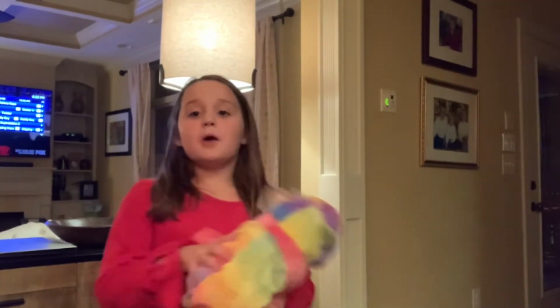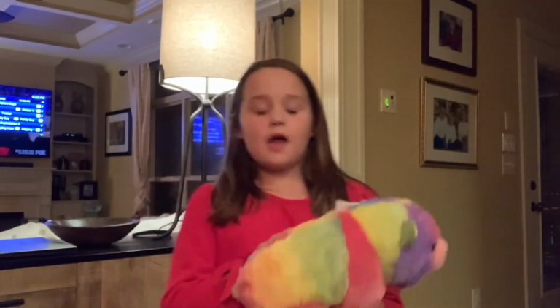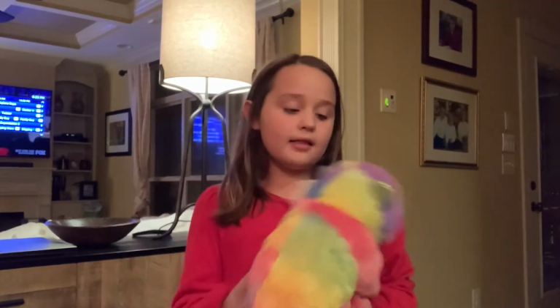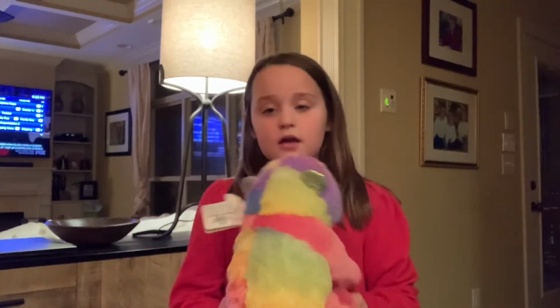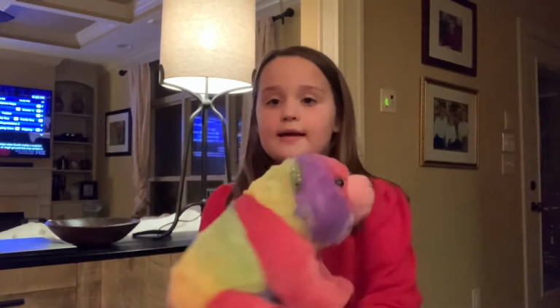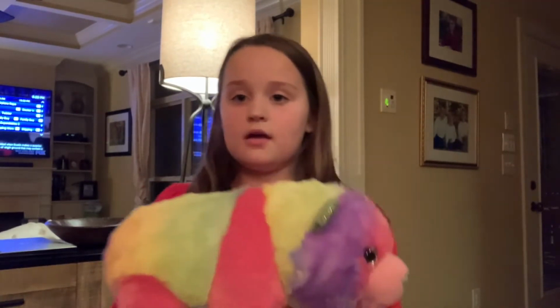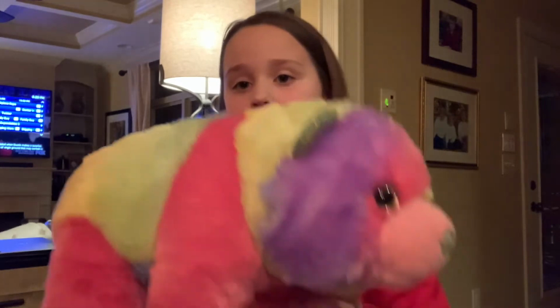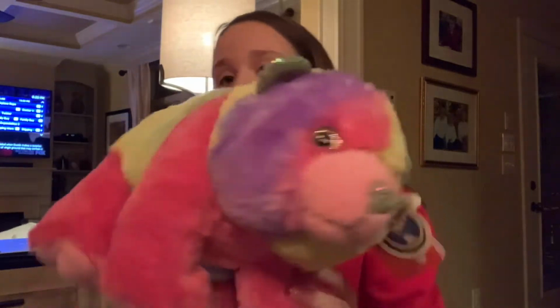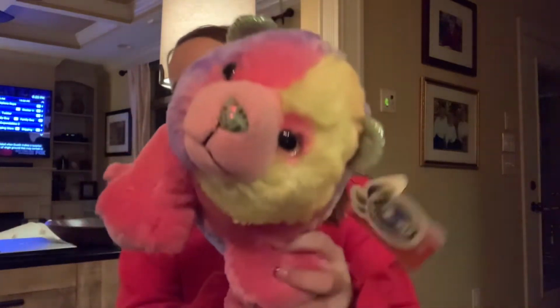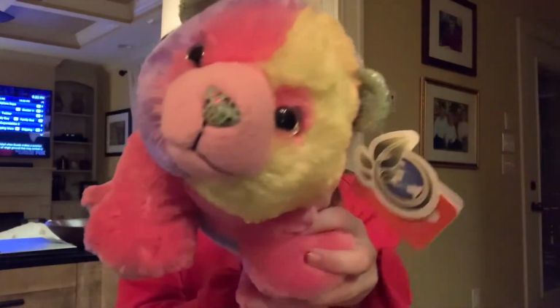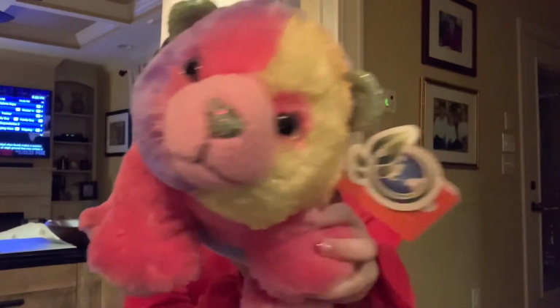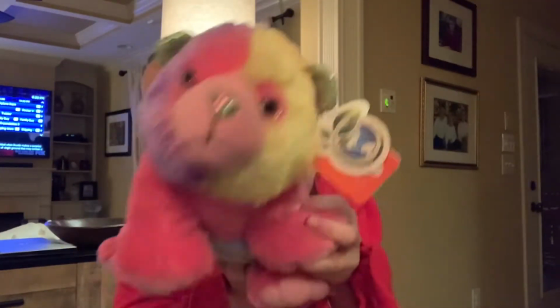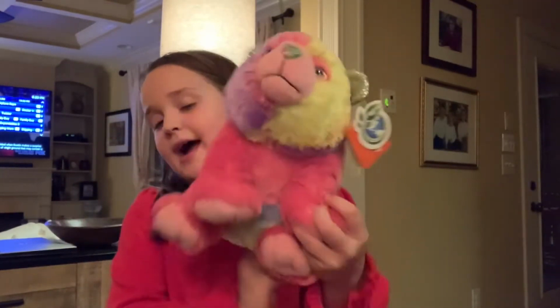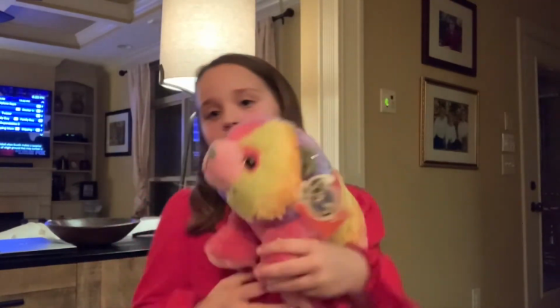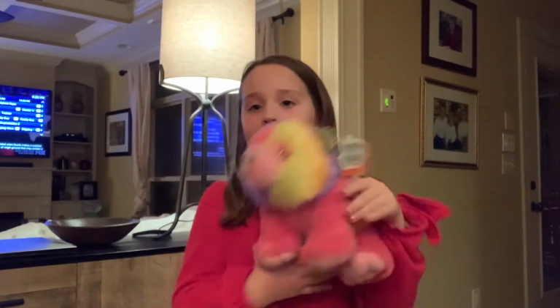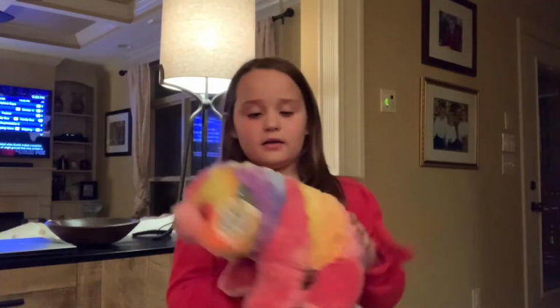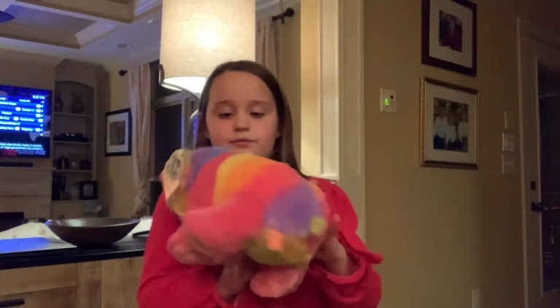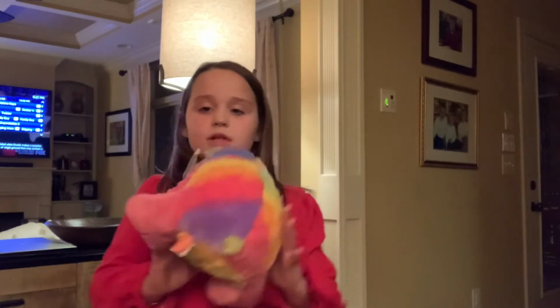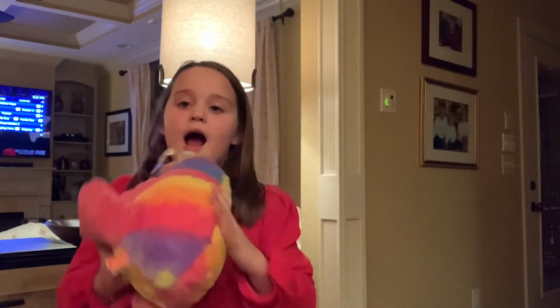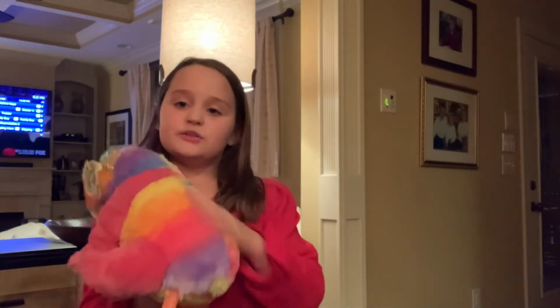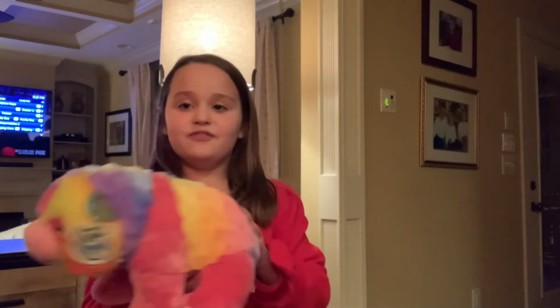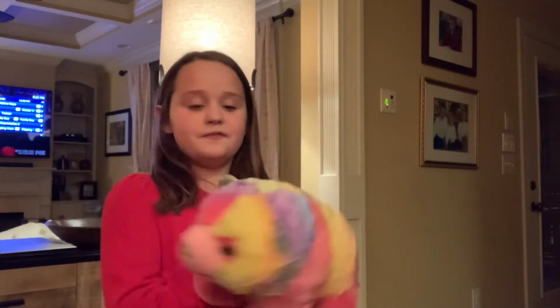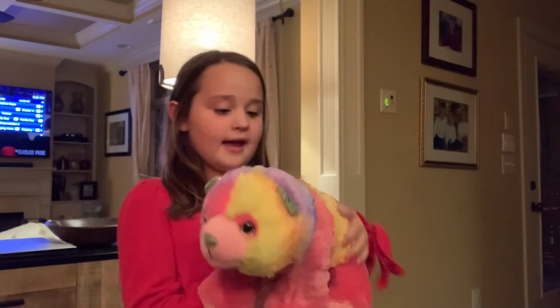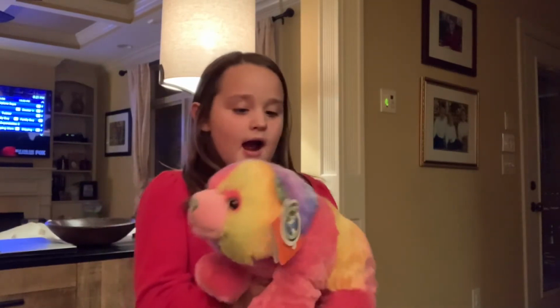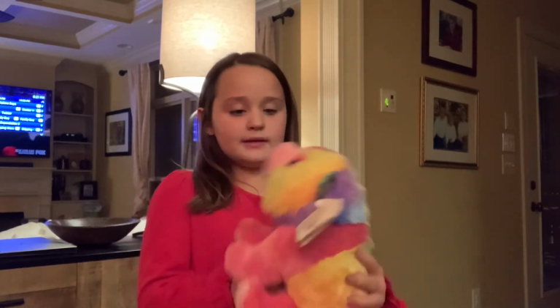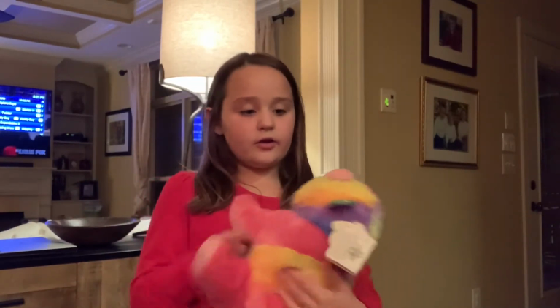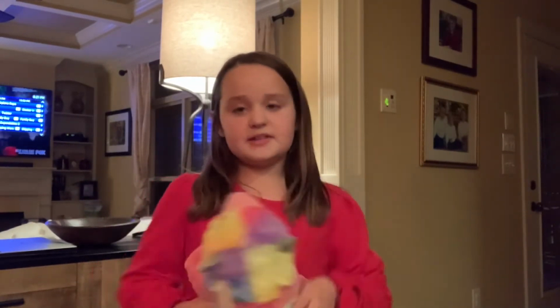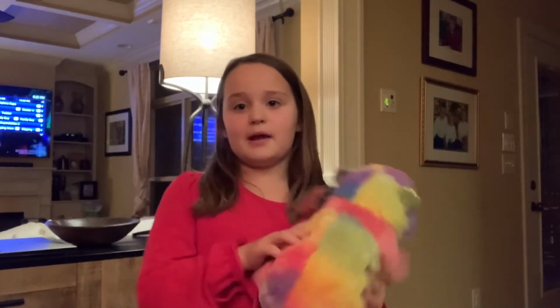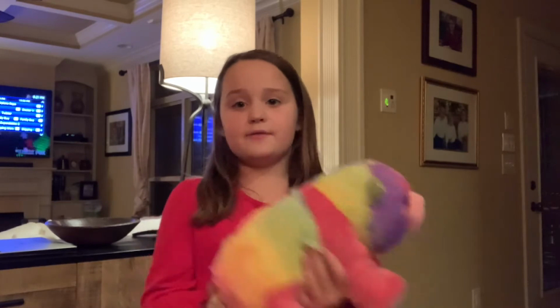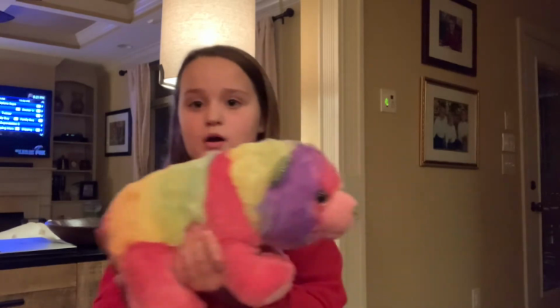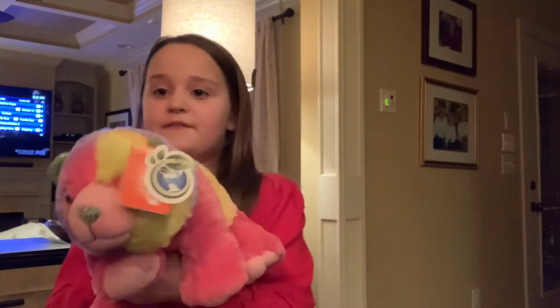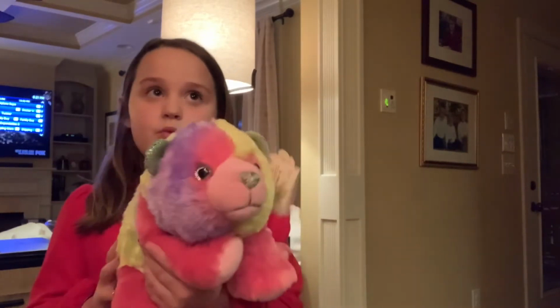Rainbow Panda. These are her sparkly eyes. She's really fluffy. I really like her. This is one of my favorite ones.